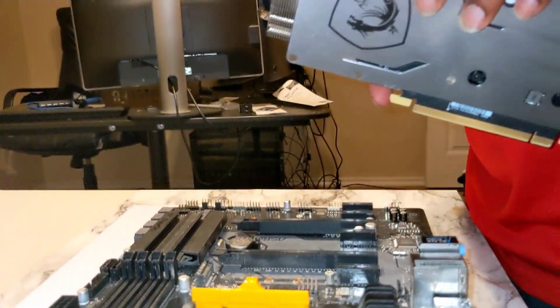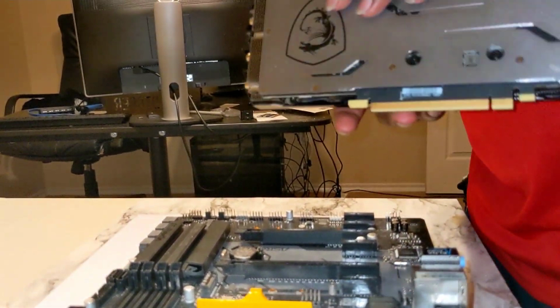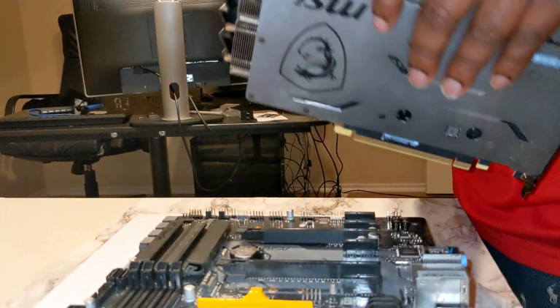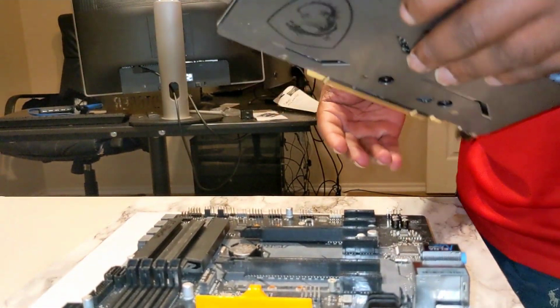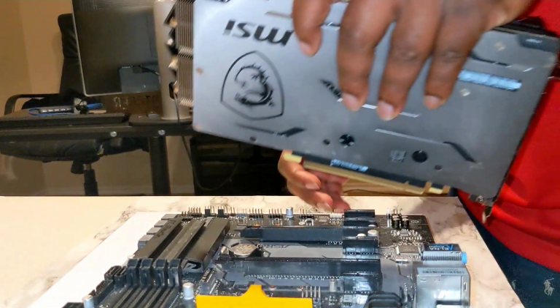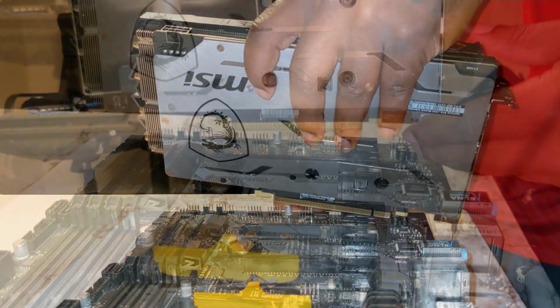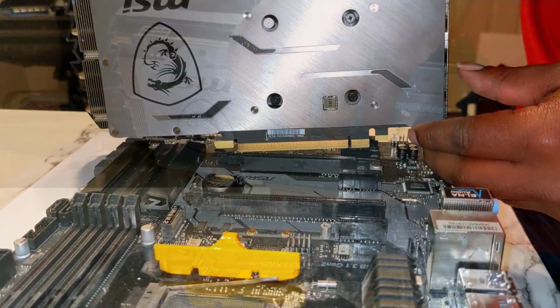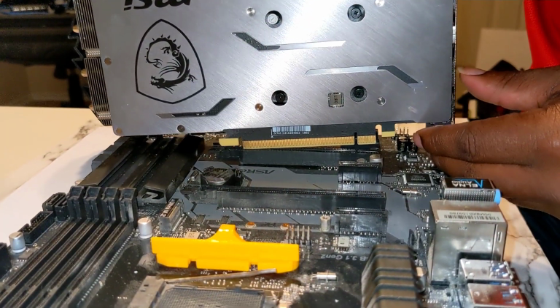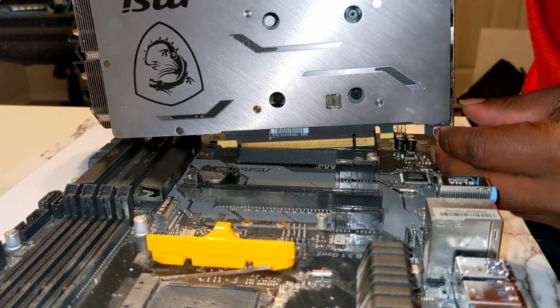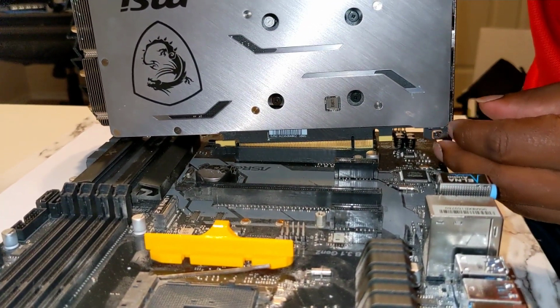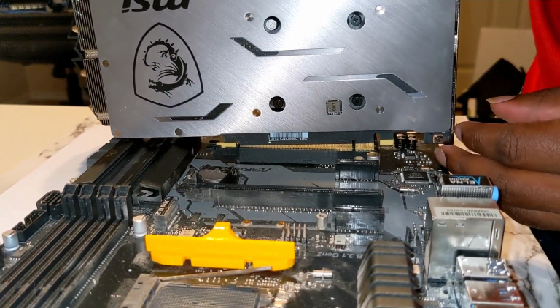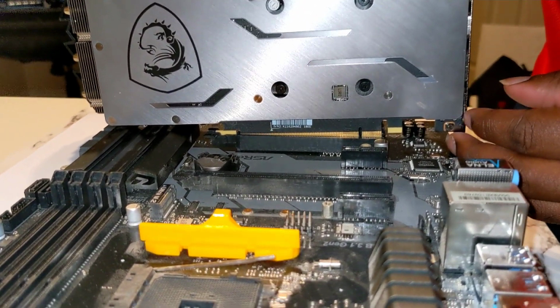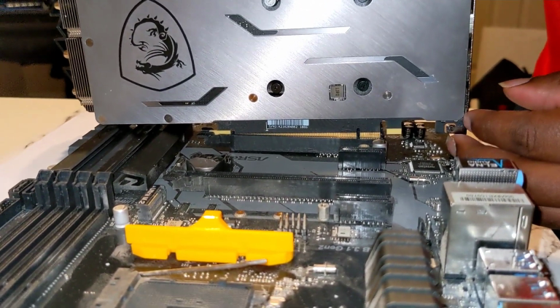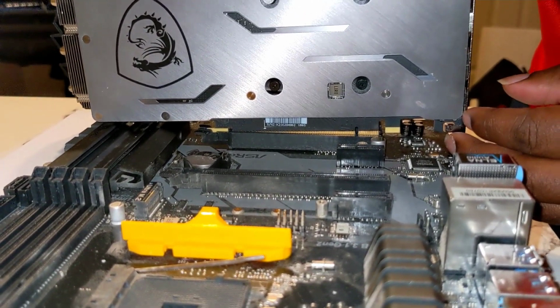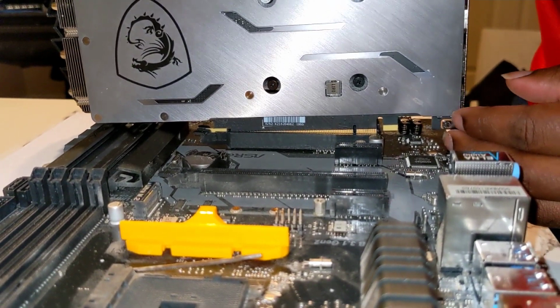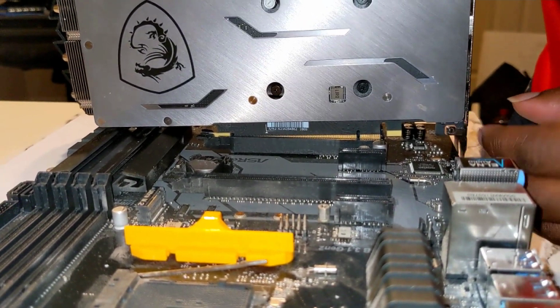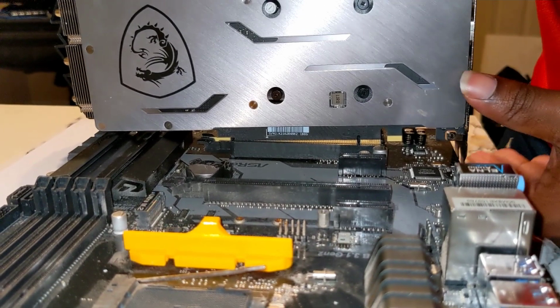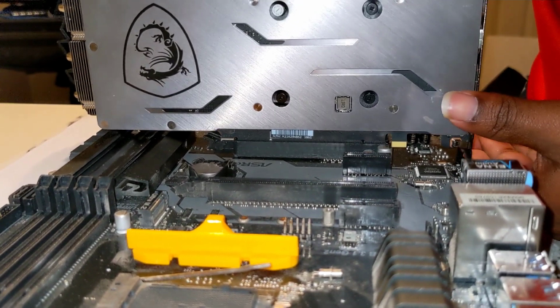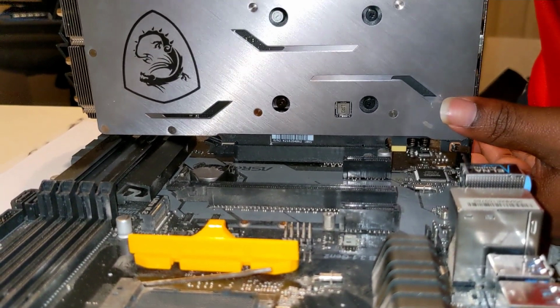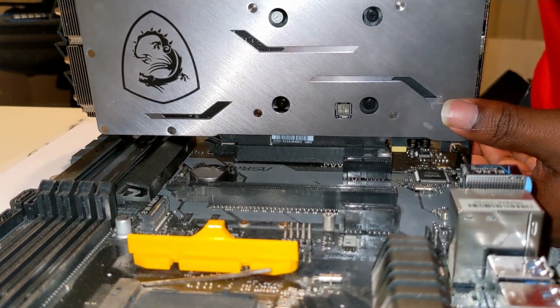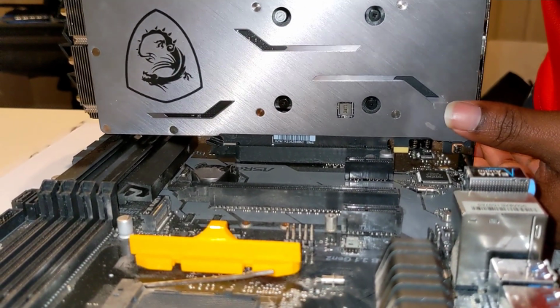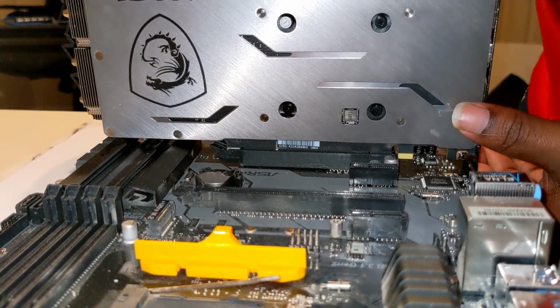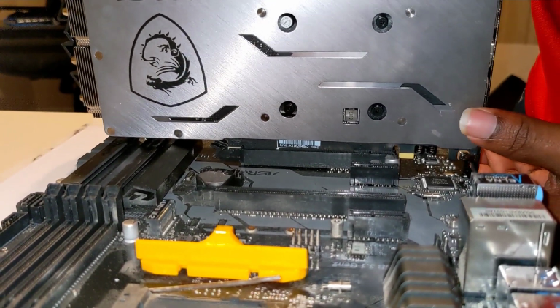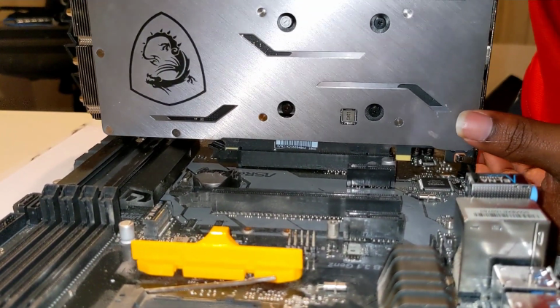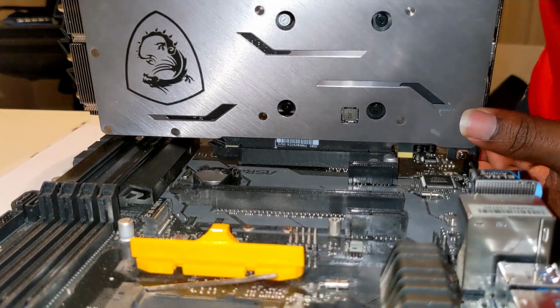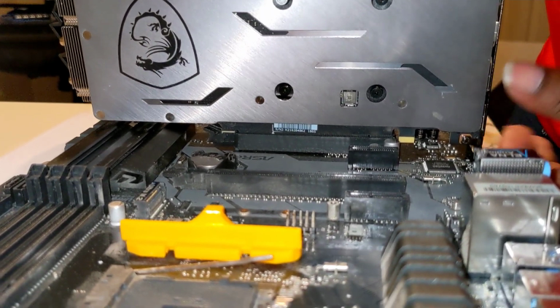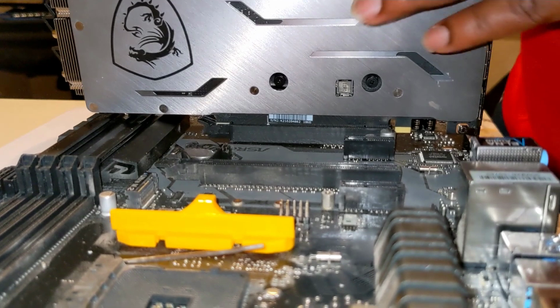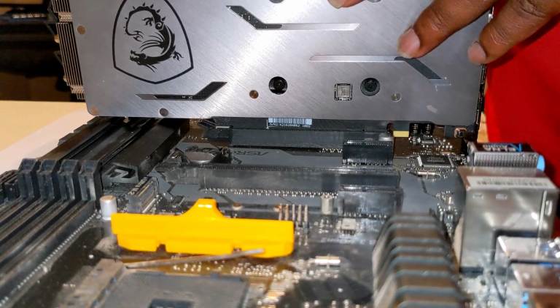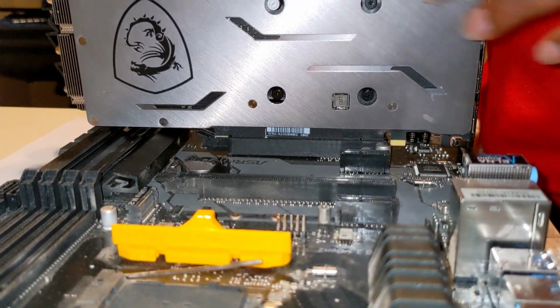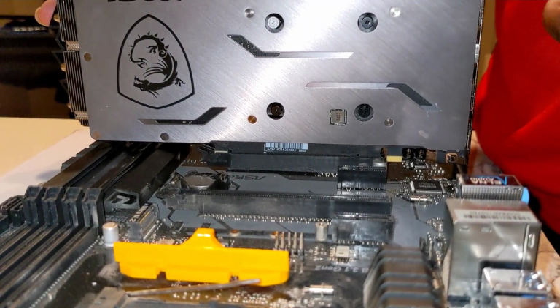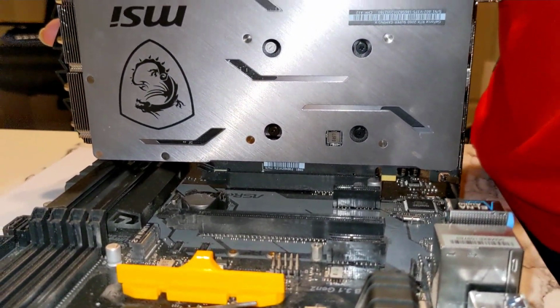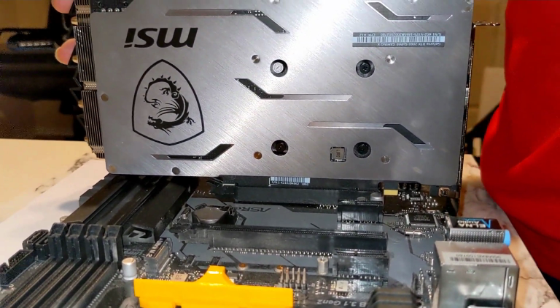Now we're going to go ahead and reinstall the GPU so you can have a better view of it. Like I said before, make sure you line it up and pay attention to the PCIe slot. You should hear a click, then firmly press the rest of it down and give it a little pressure — not too much — just to make sure it's in there.